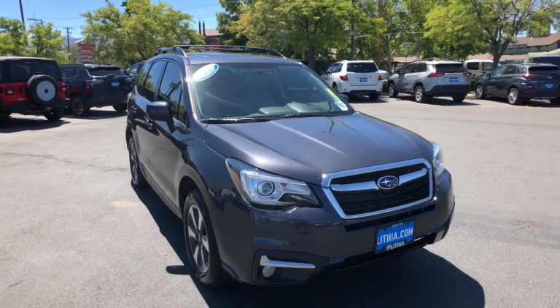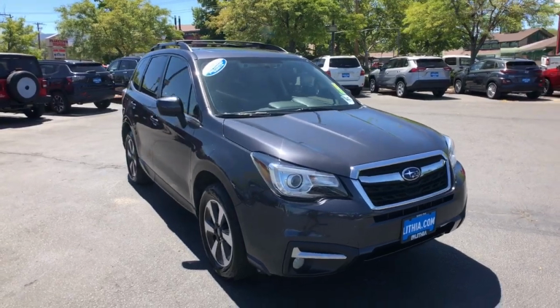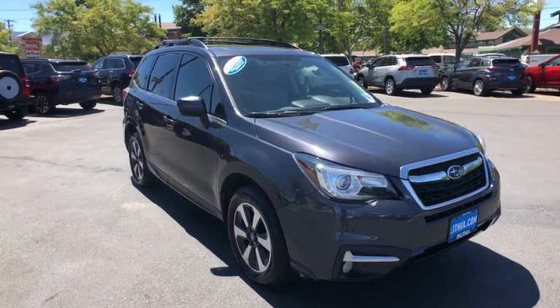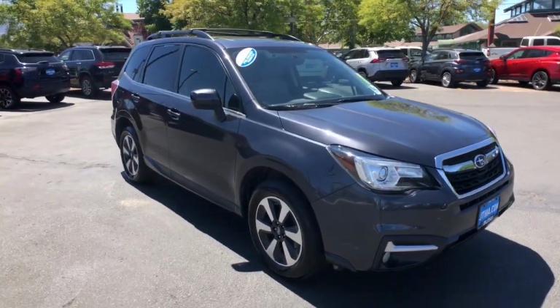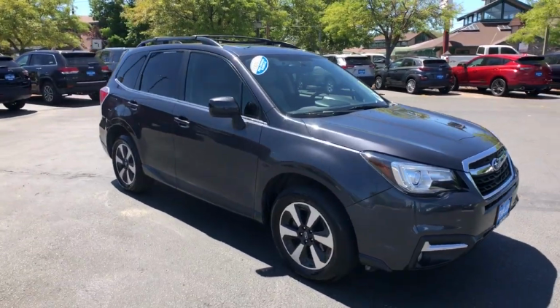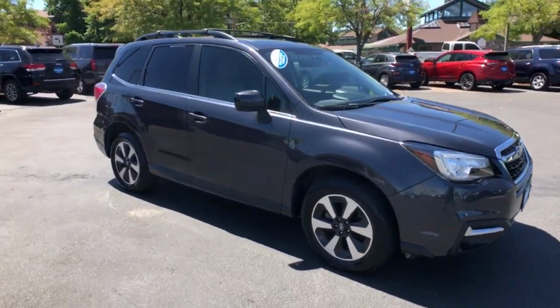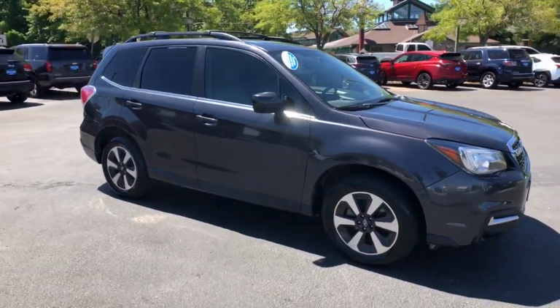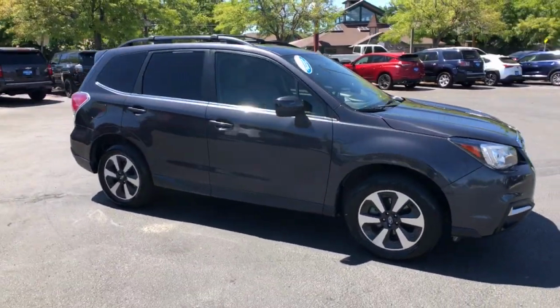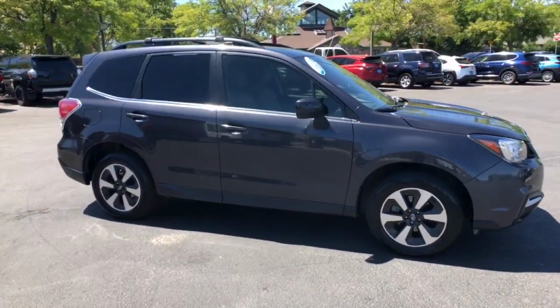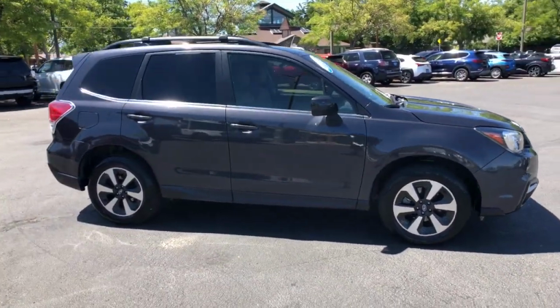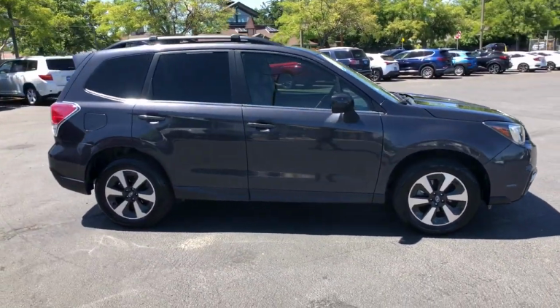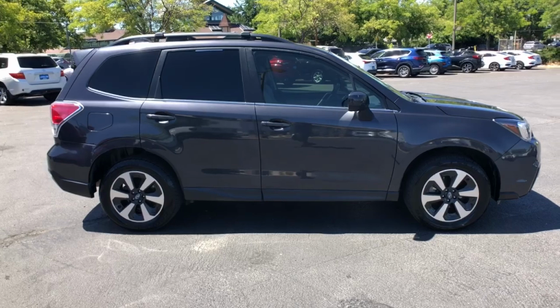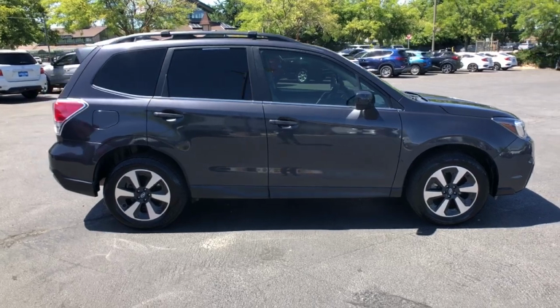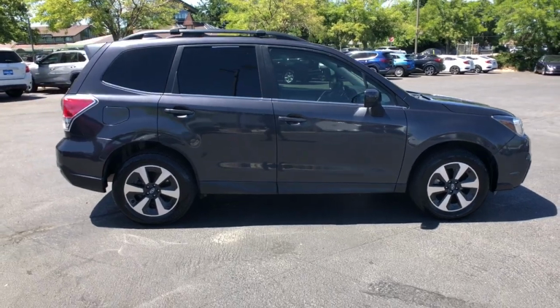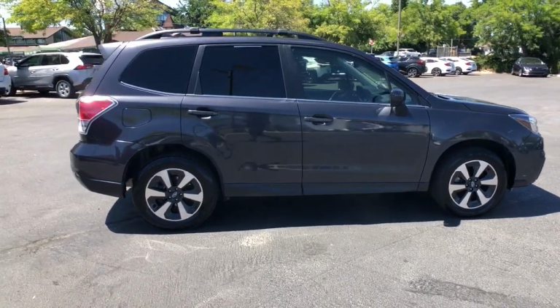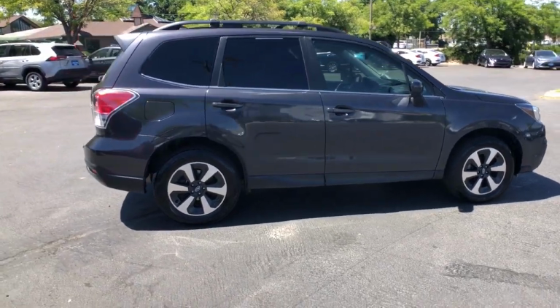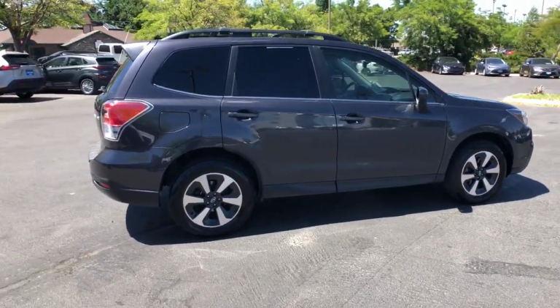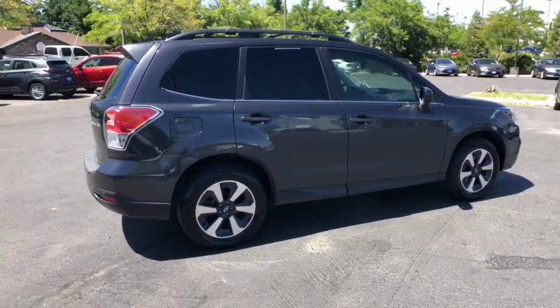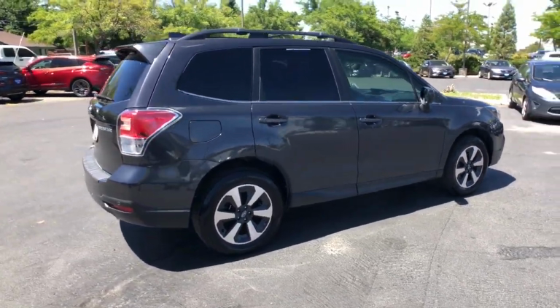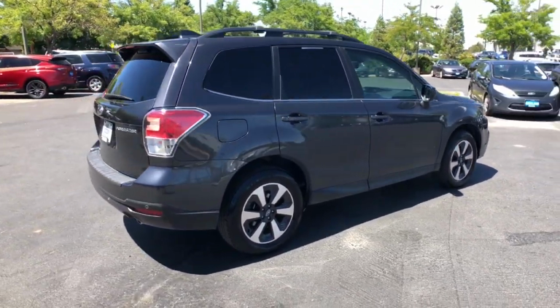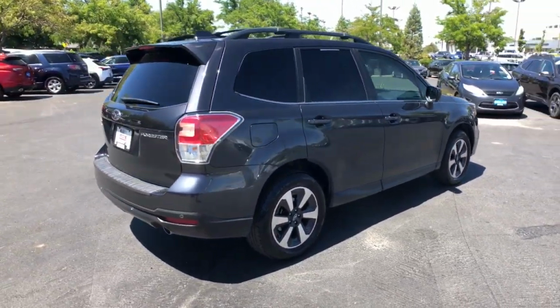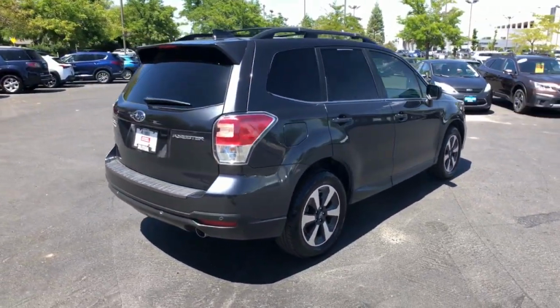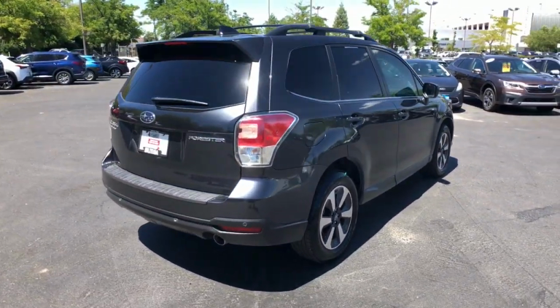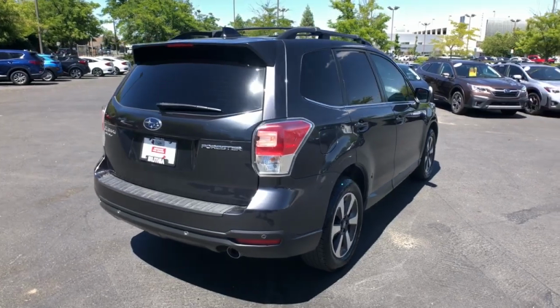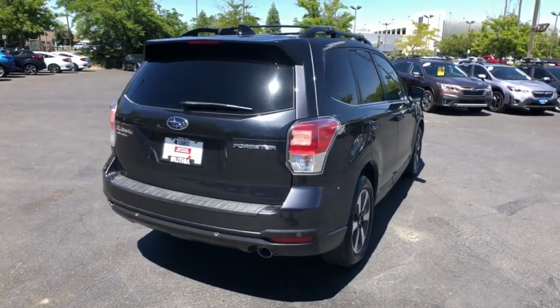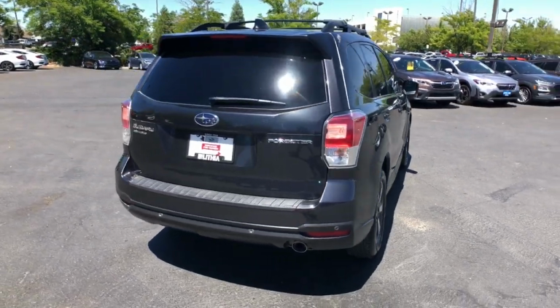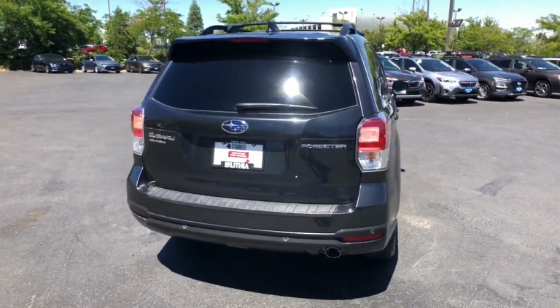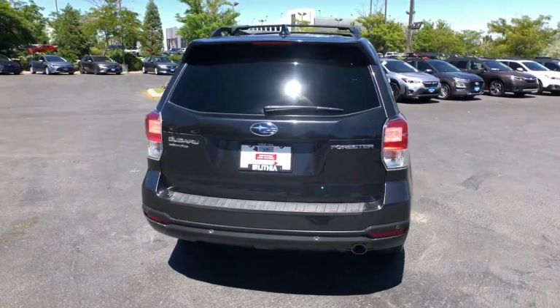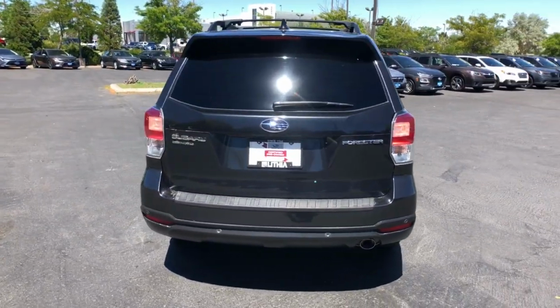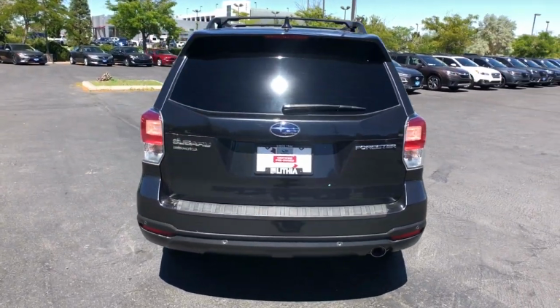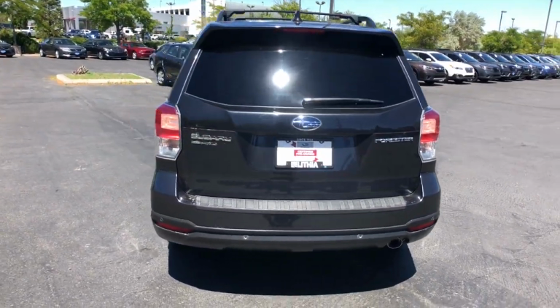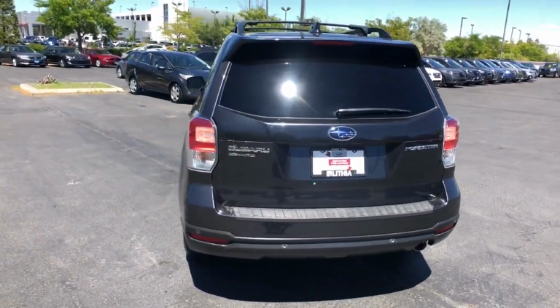Get a feel for the 2018 Subaru Forester. This well-built Forester delivers confidence, comfort, and capability. Advanced safety tech, a smooth ride, and all-wheel drive position you for success on every journey.